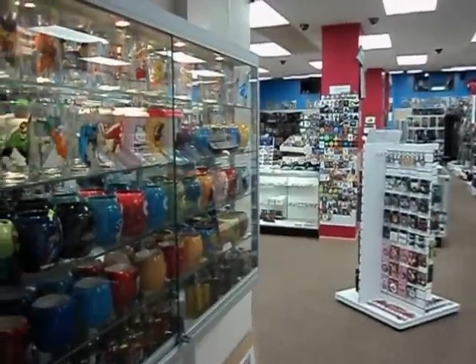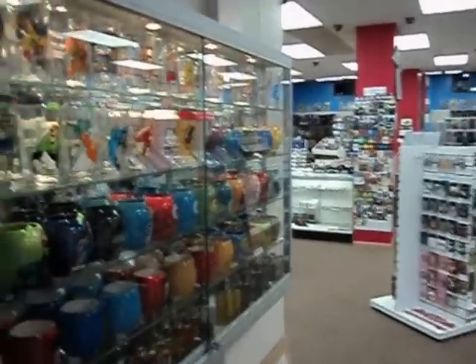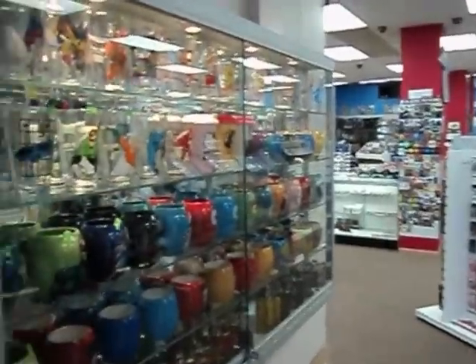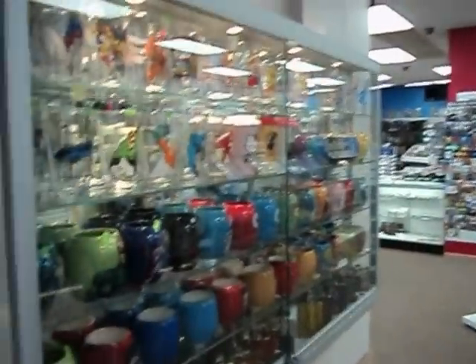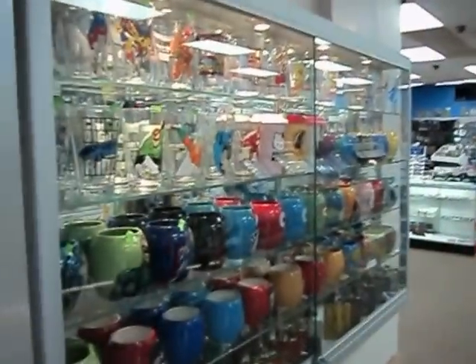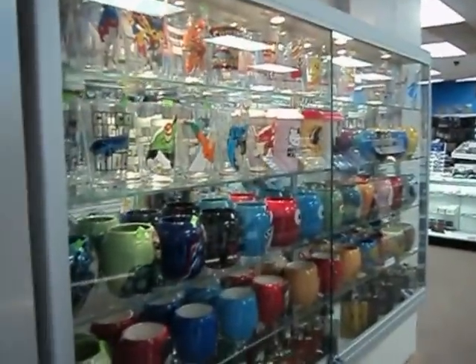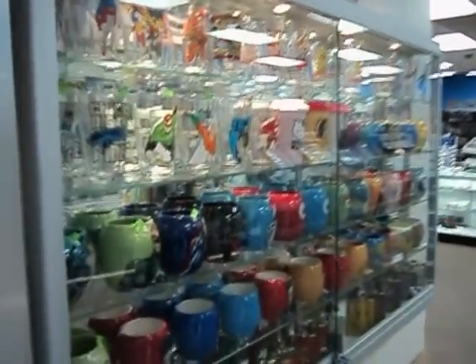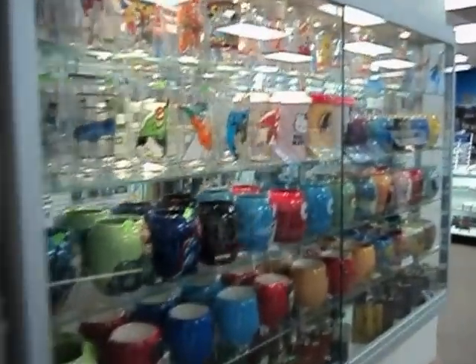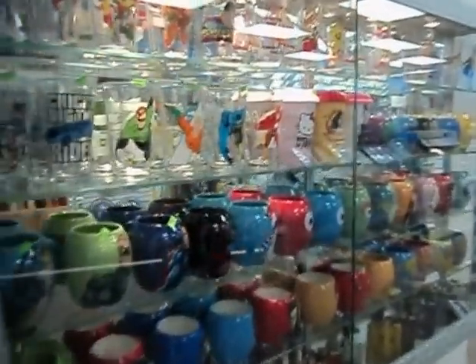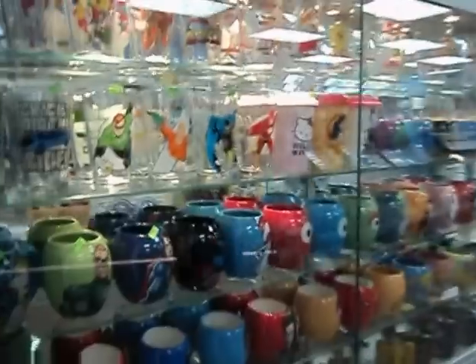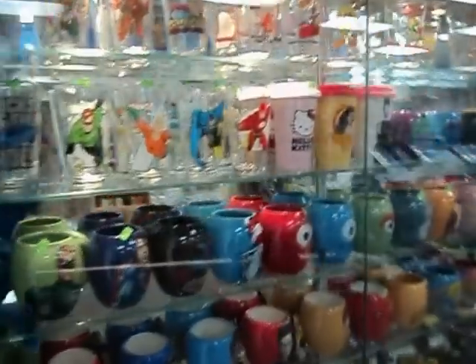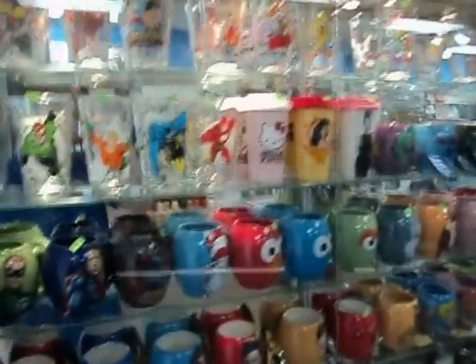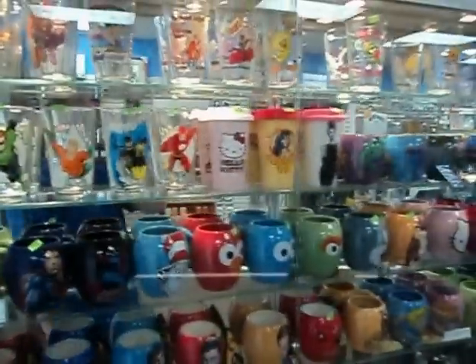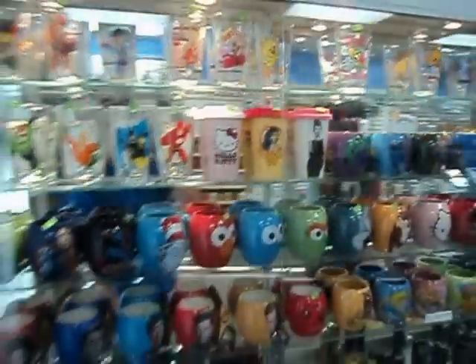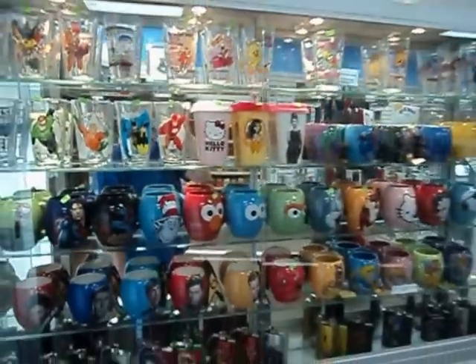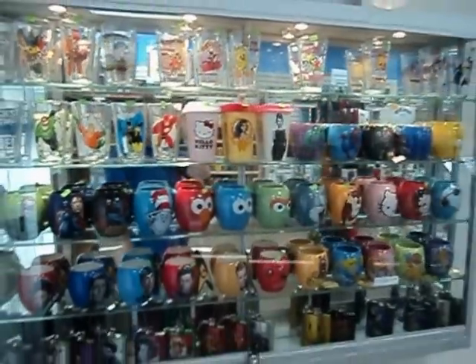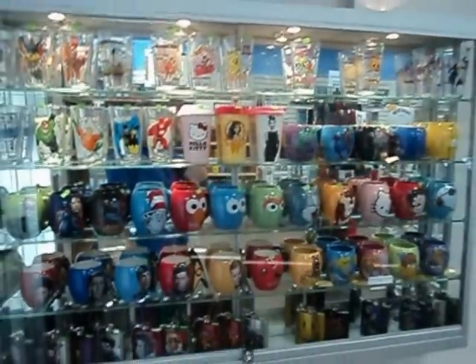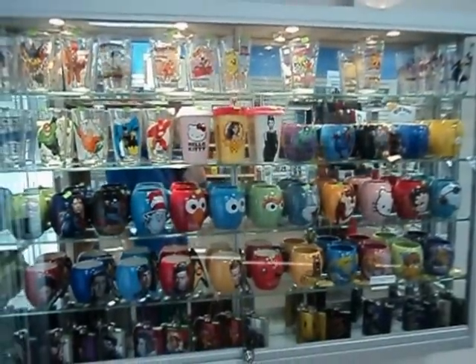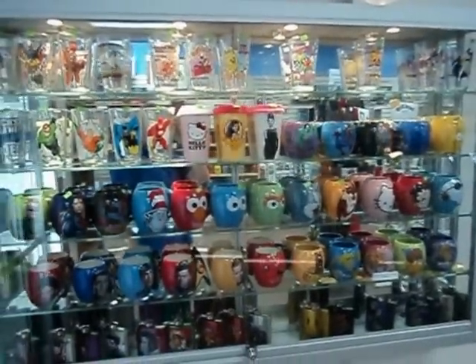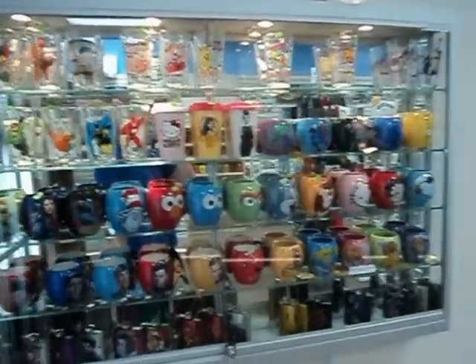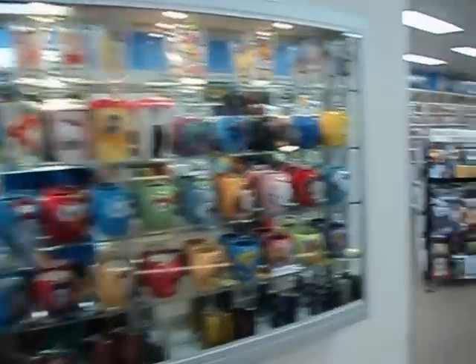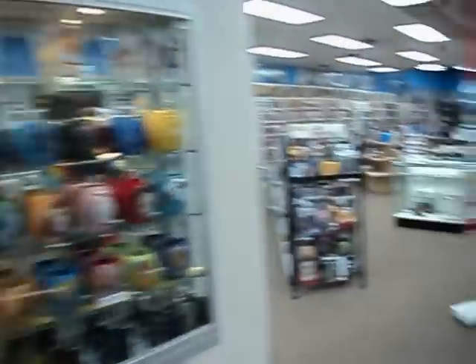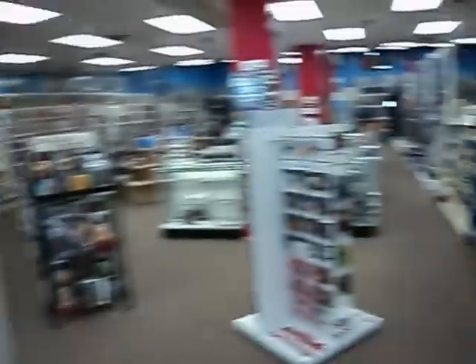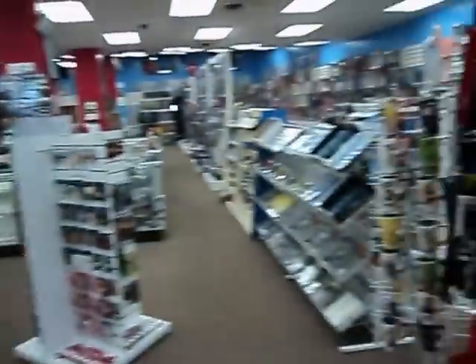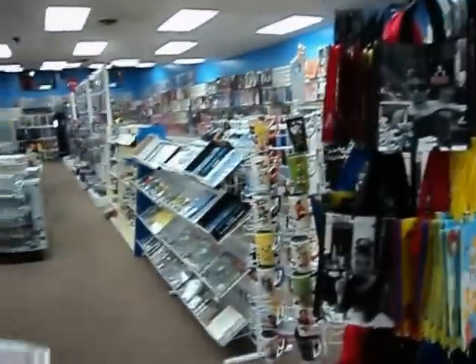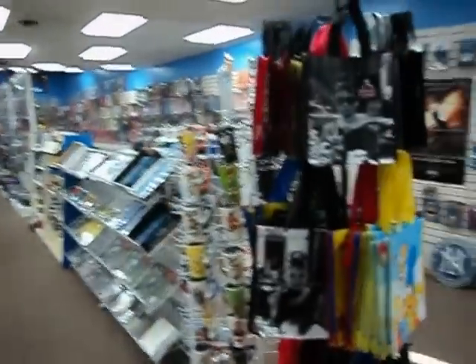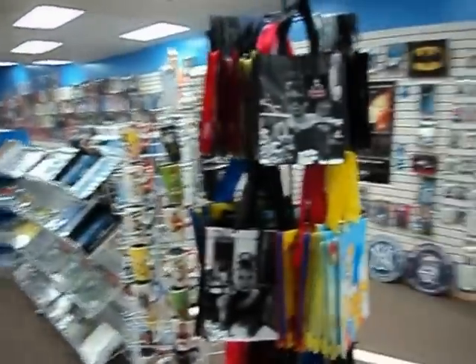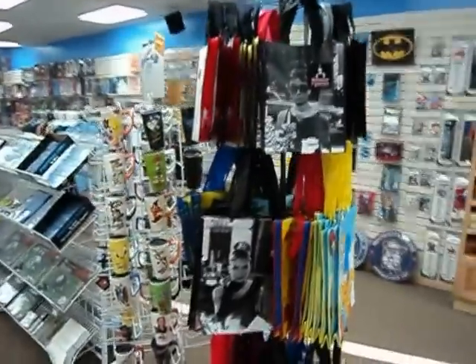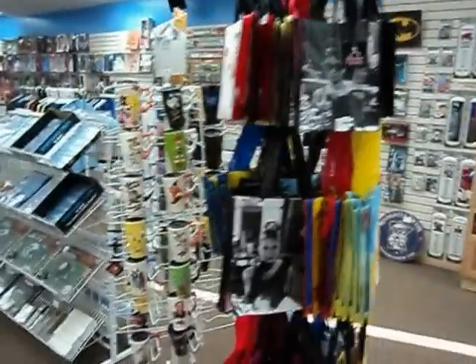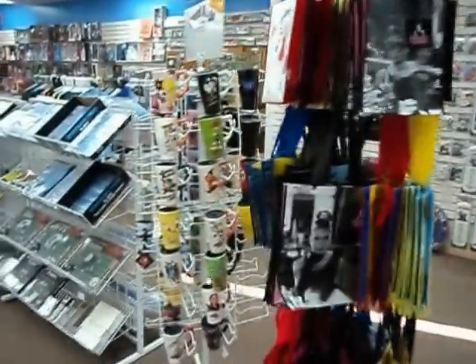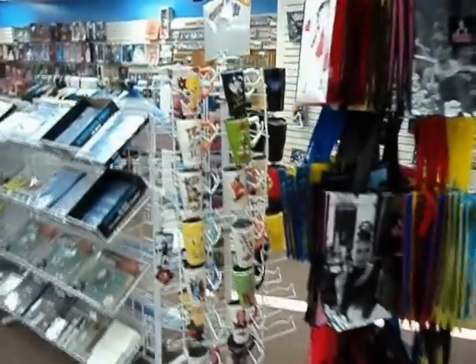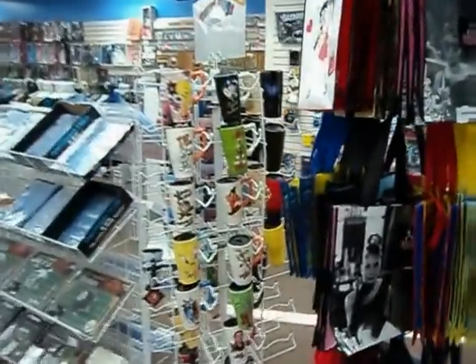A quick video tour of Oakleaf Collectibles. As you walk in the door, there's a nice display case full of mugs, coffee mugs. To your right, purses. And more mugs!